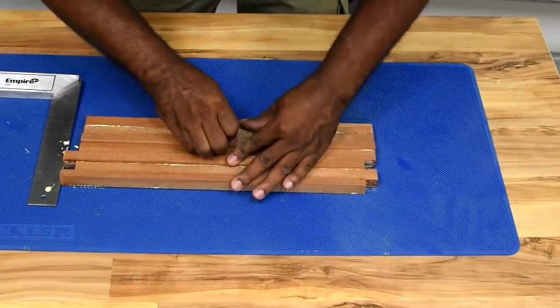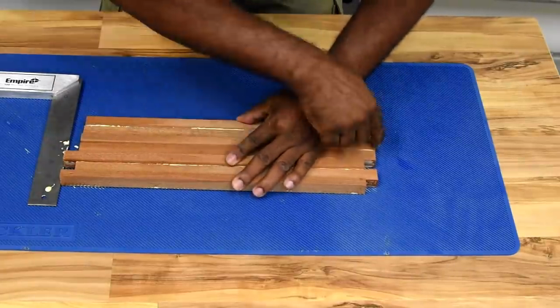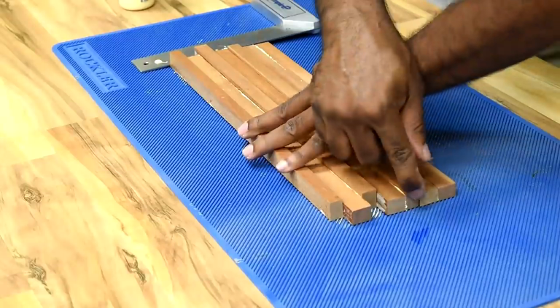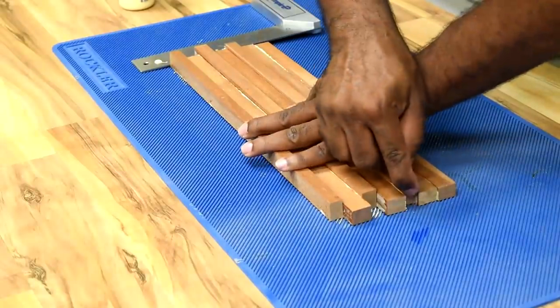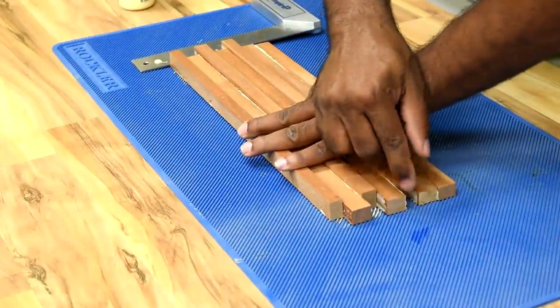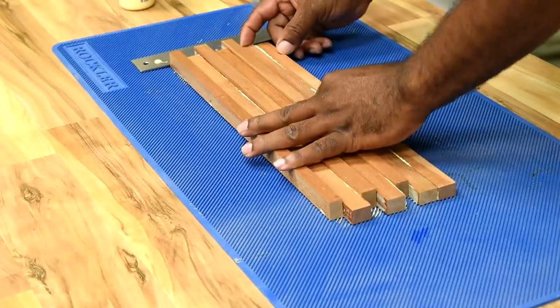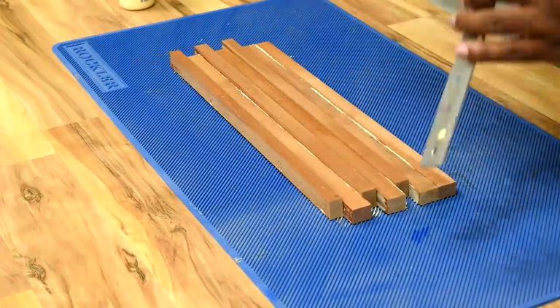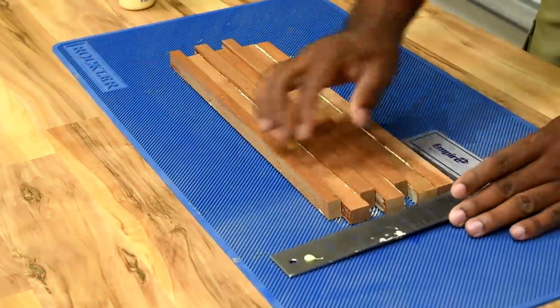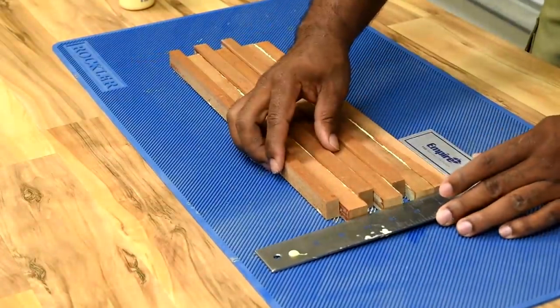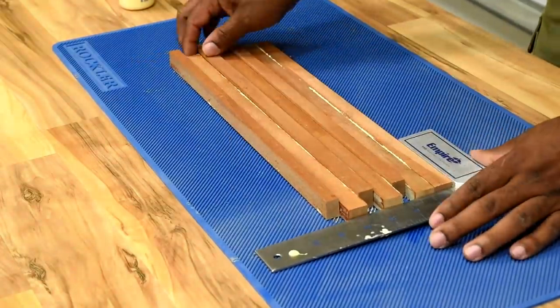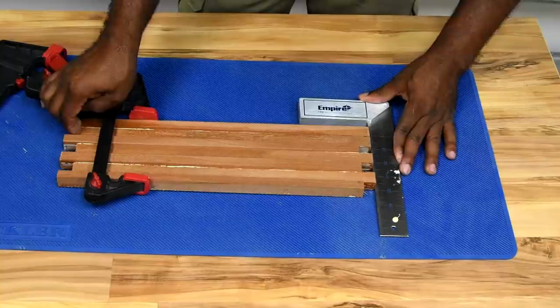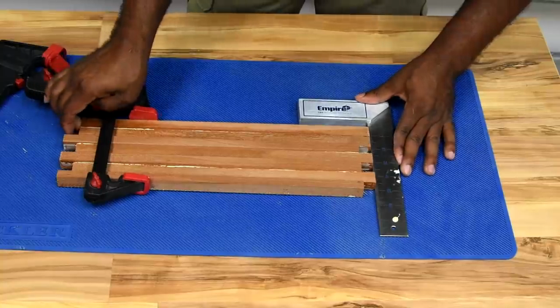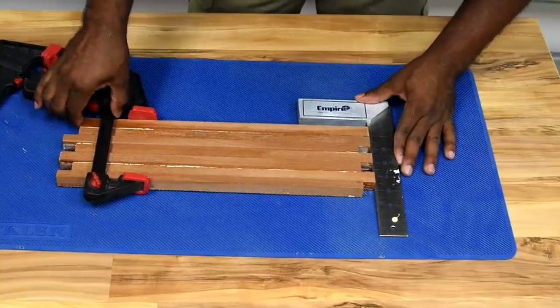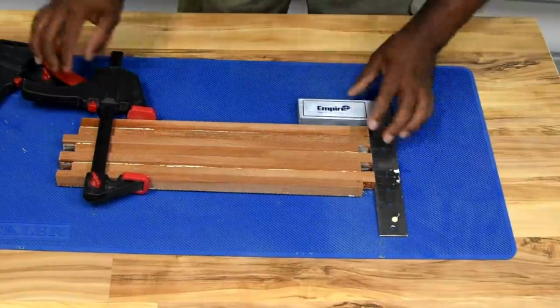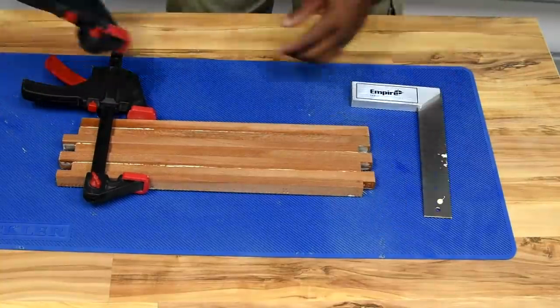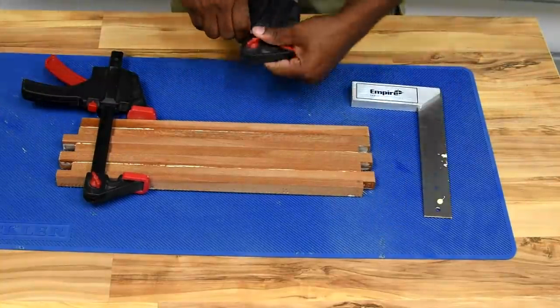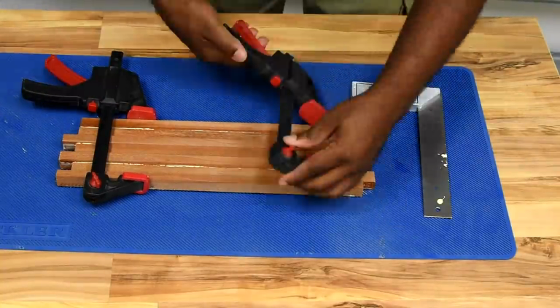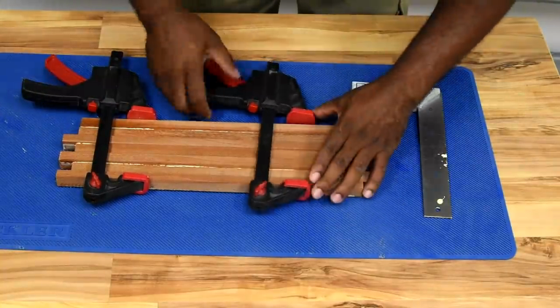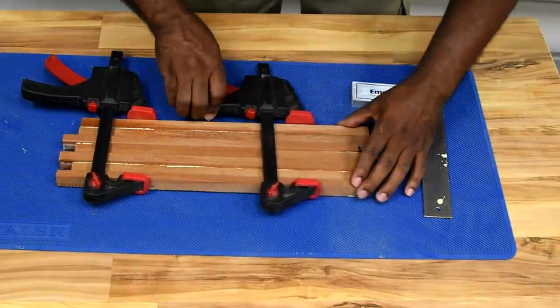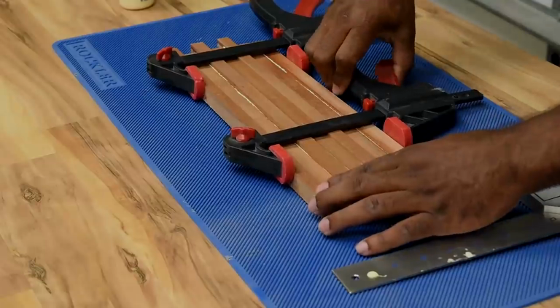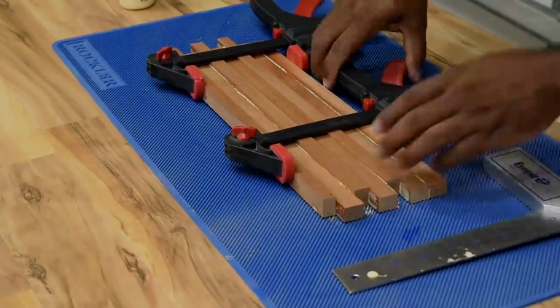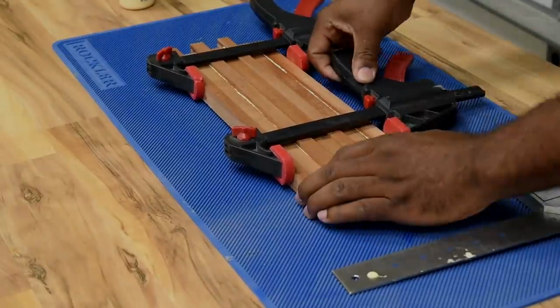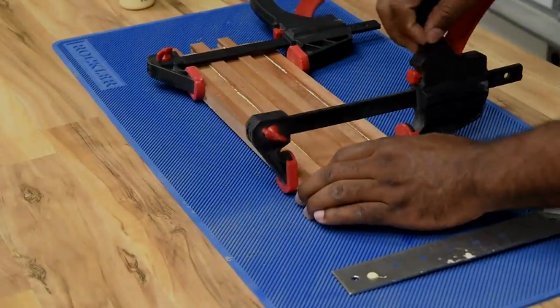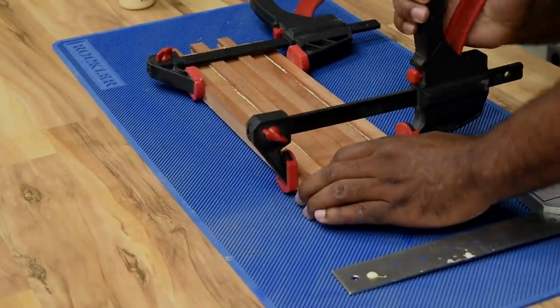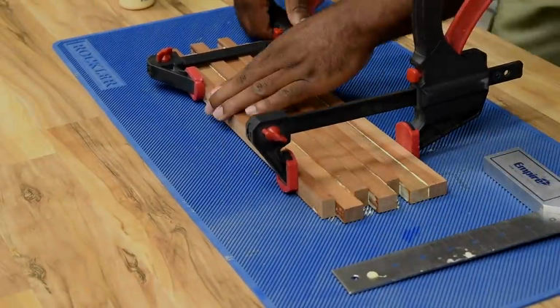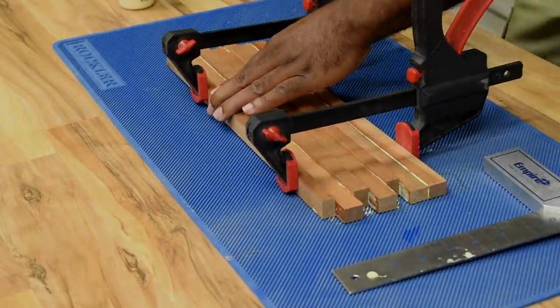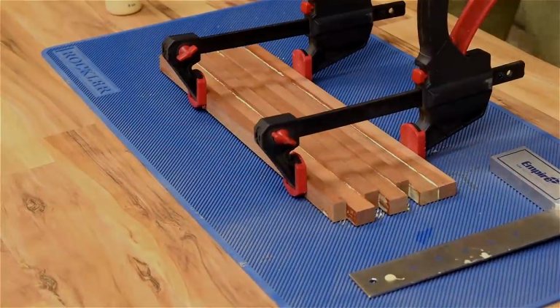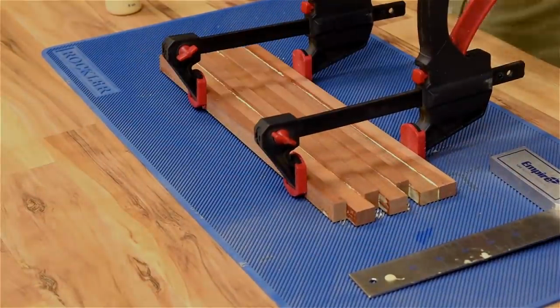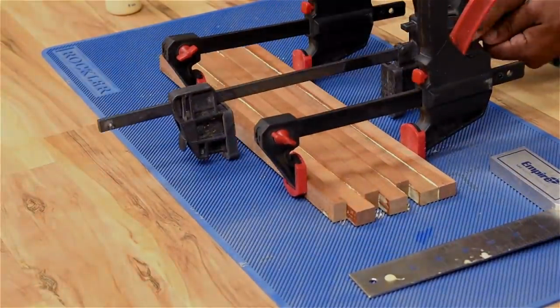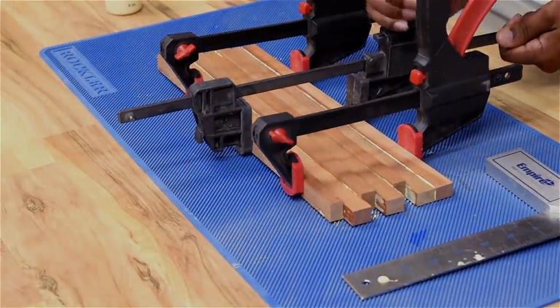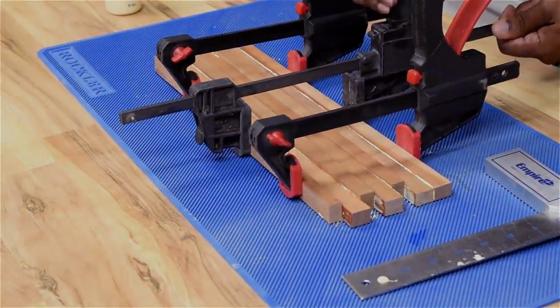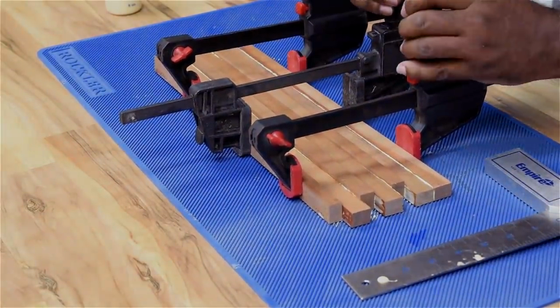I thought I wanted the last two rows to stay the same since I was mounting the hooks to it, but after carefully taking a look and stepping back, I did go back and decide to offset those as well so that everything looked consistent.